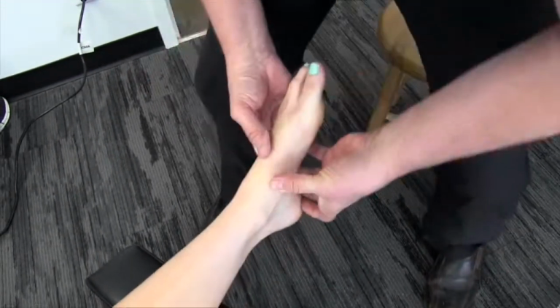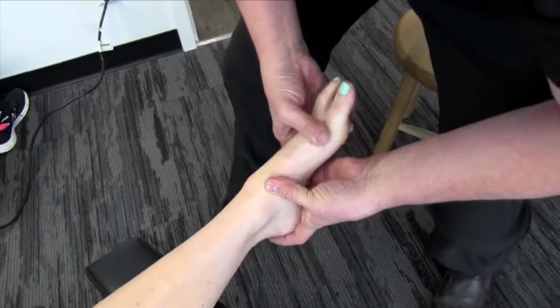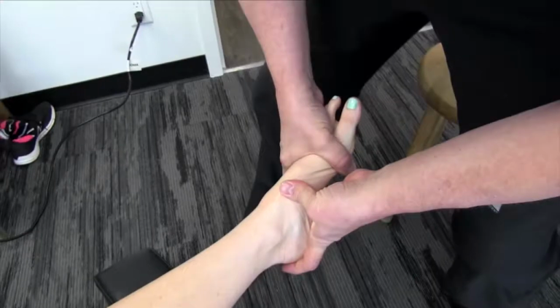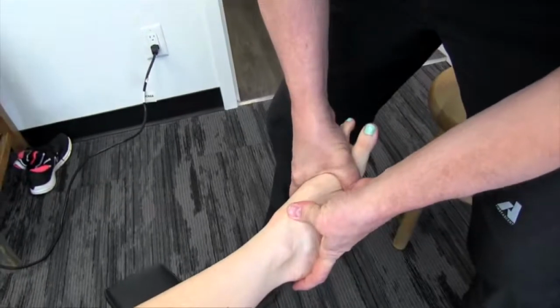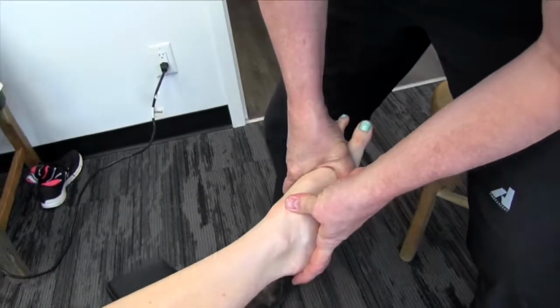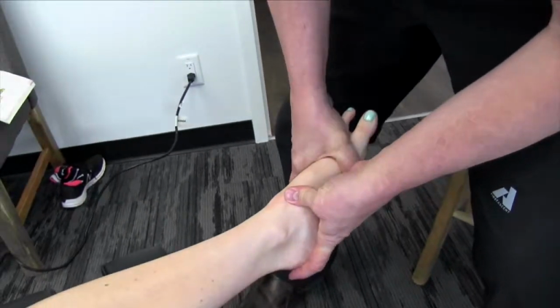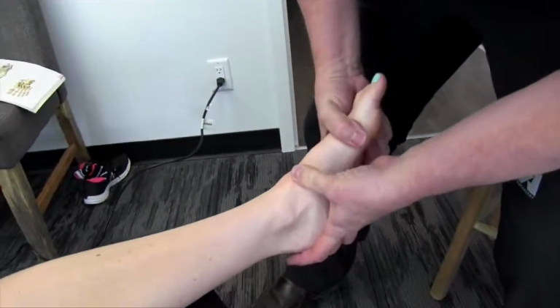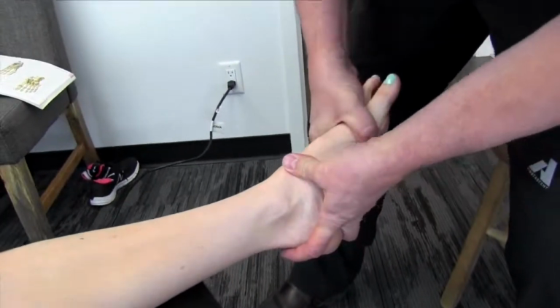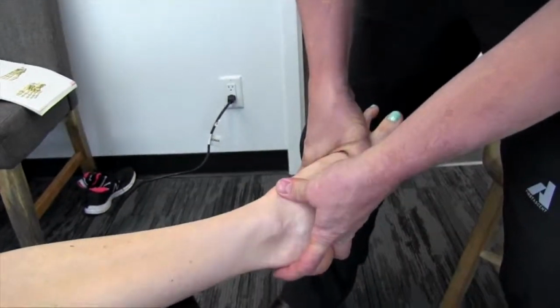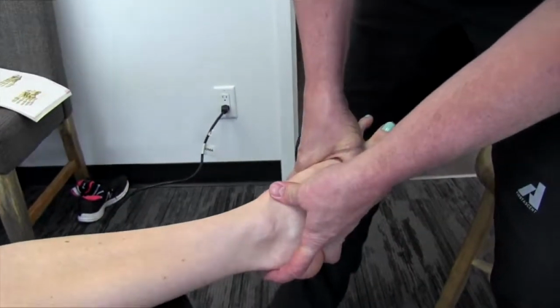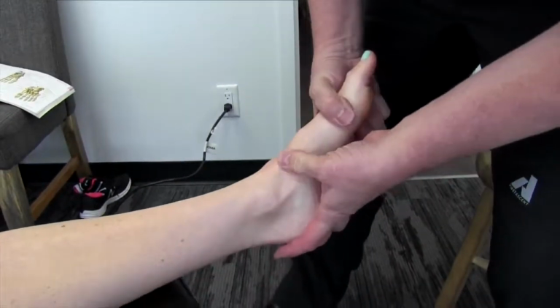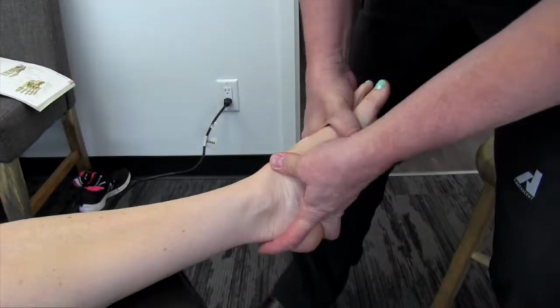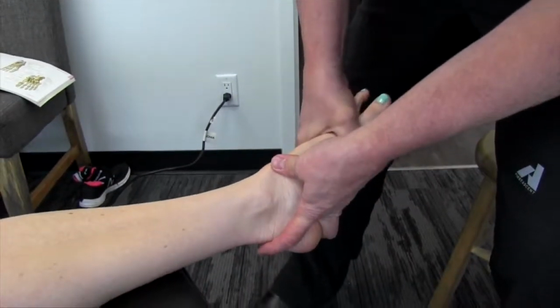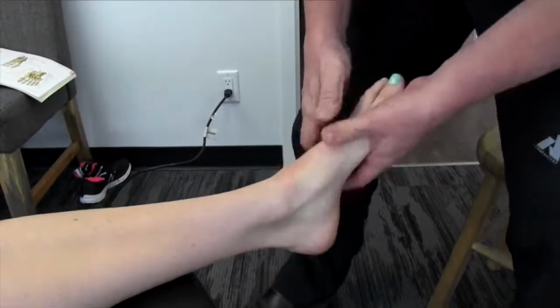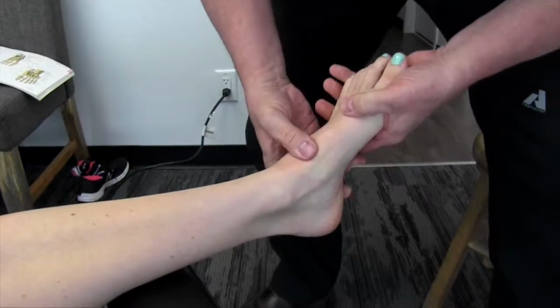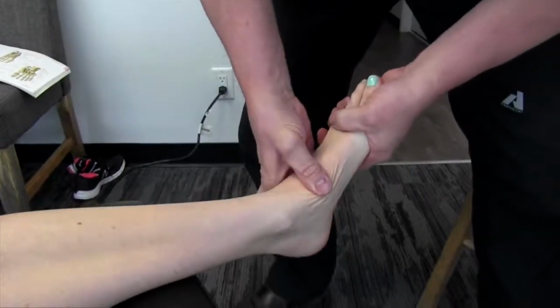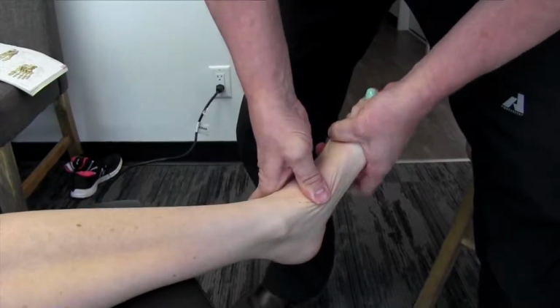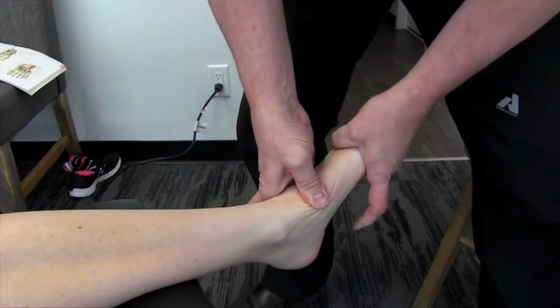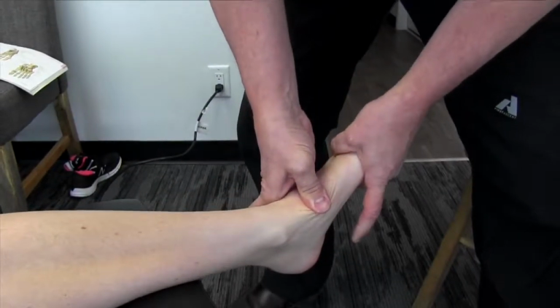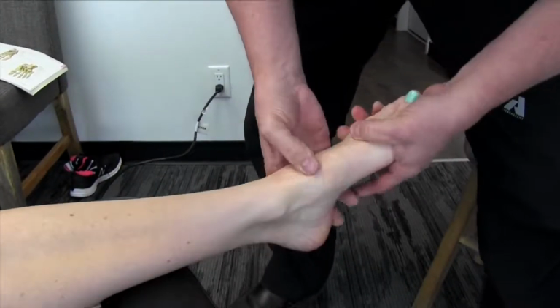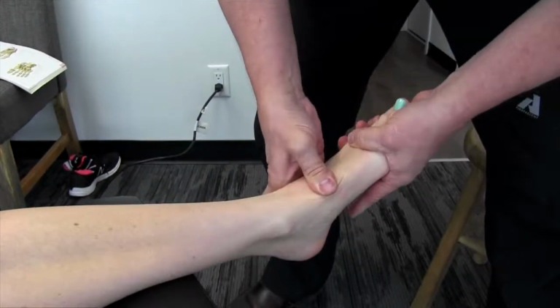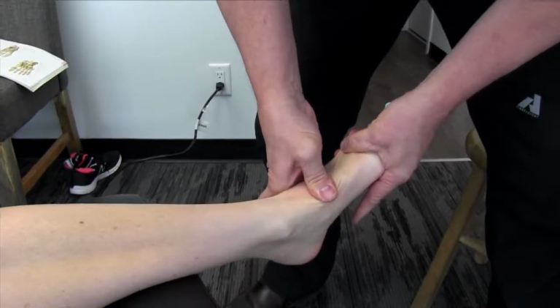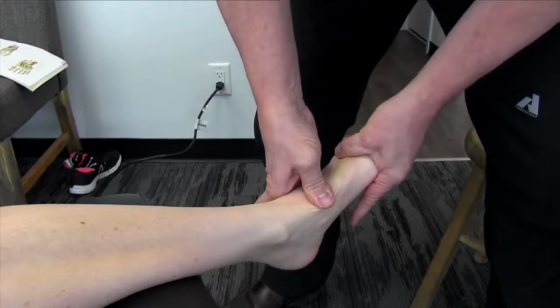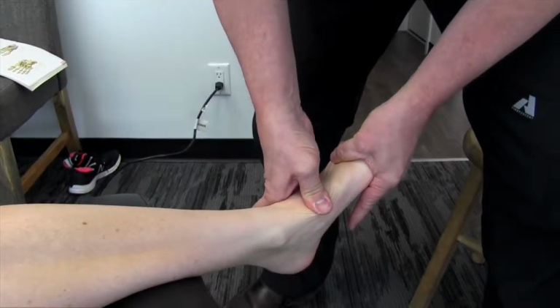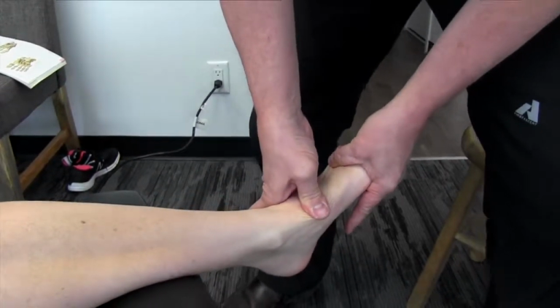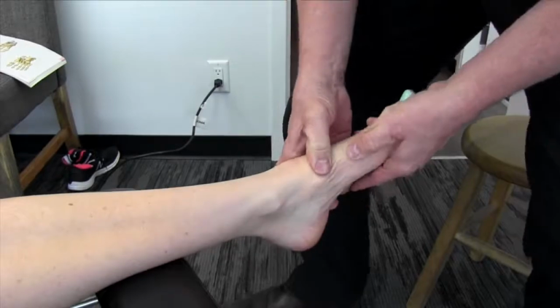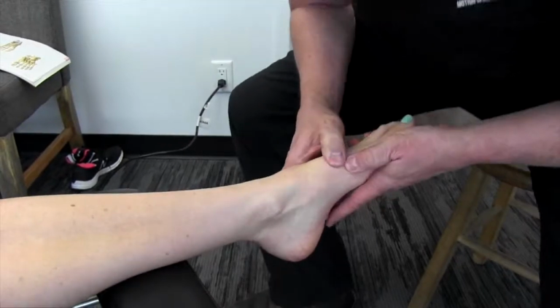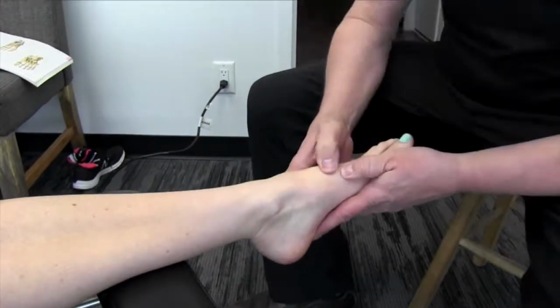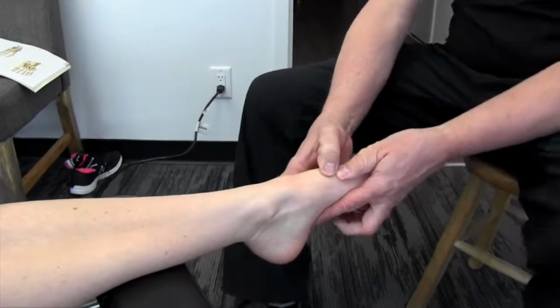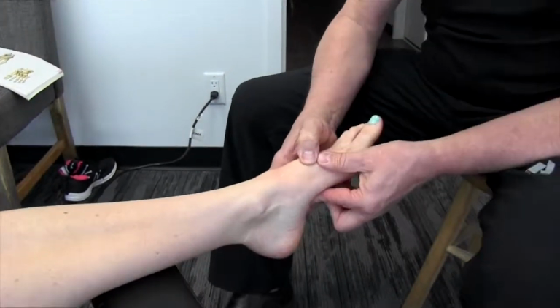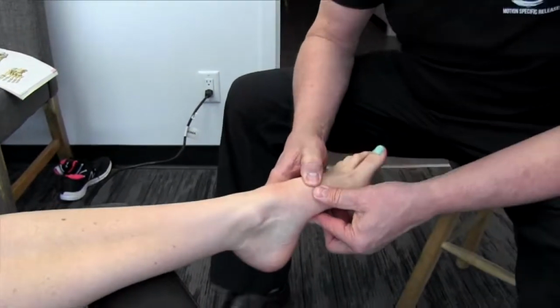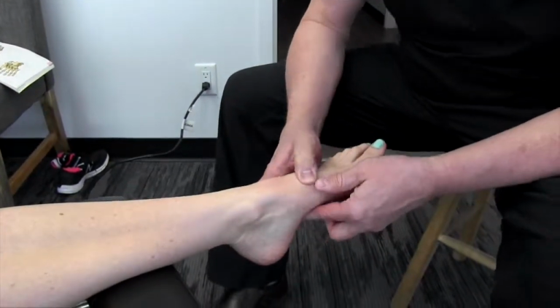We'll change our vector a little bit. Which one did you feel more? I think the other one. Yes, okay, take it from there. Then we'd move down partway until we get on the cuneiforms.